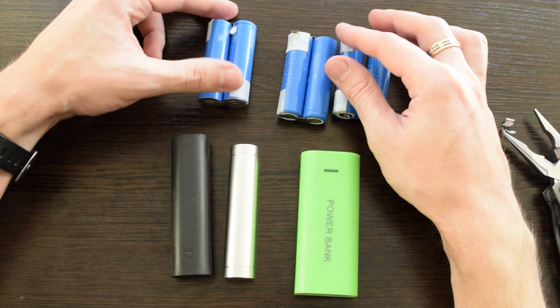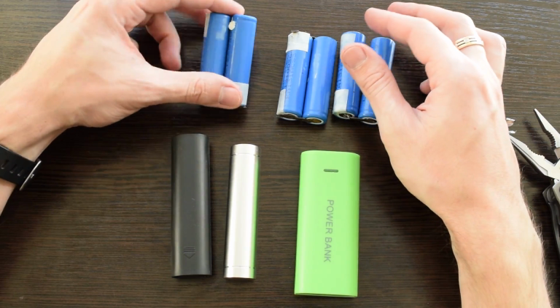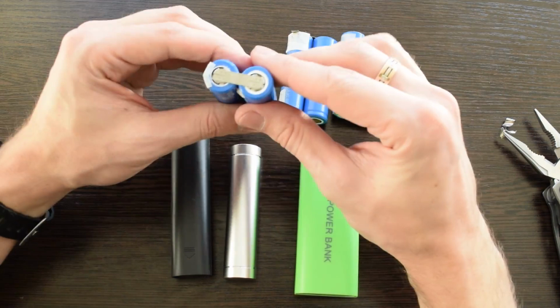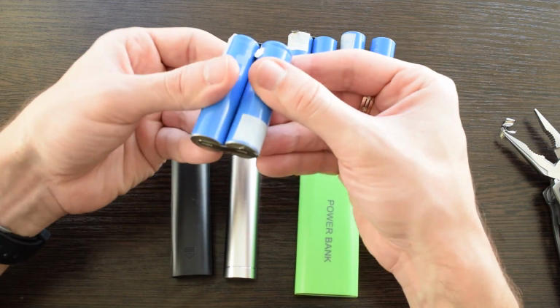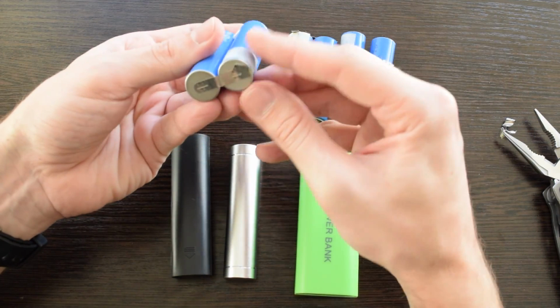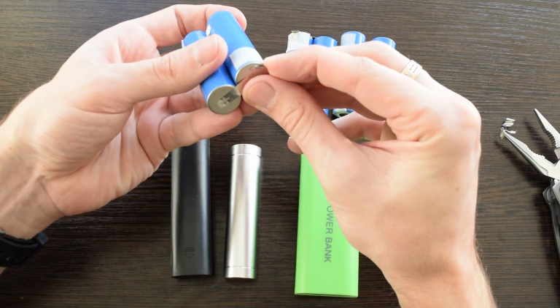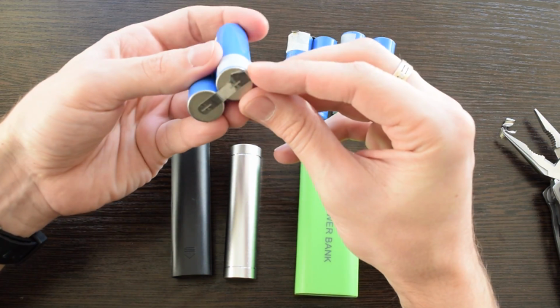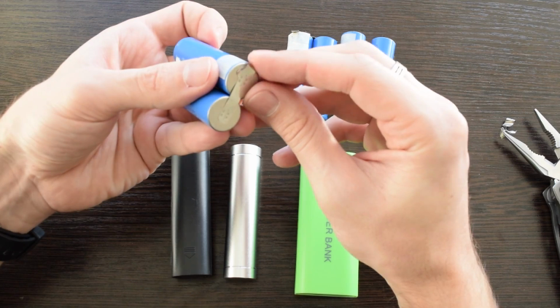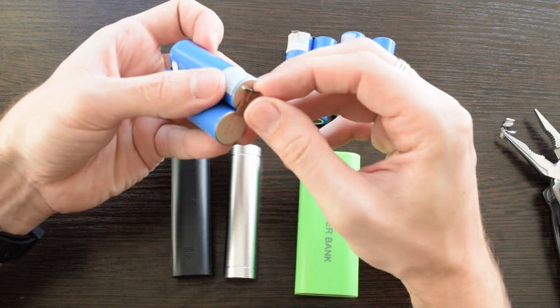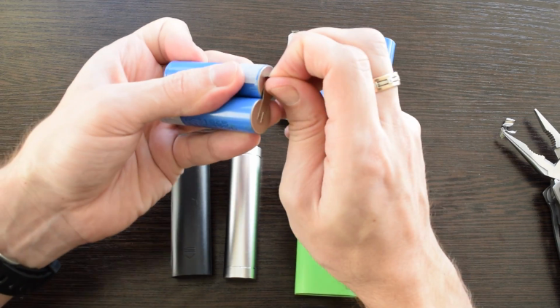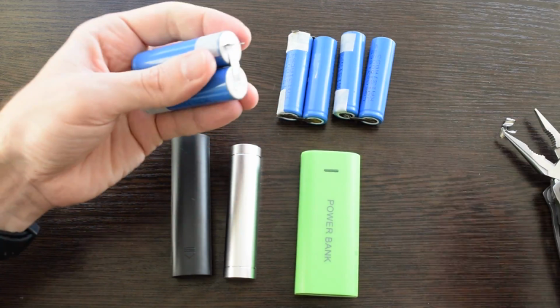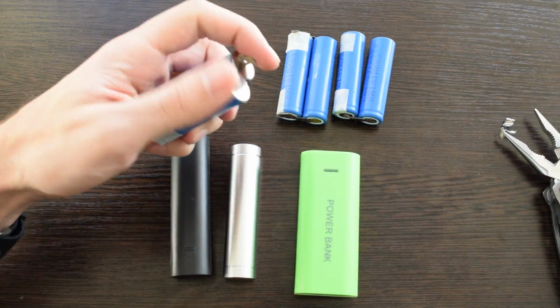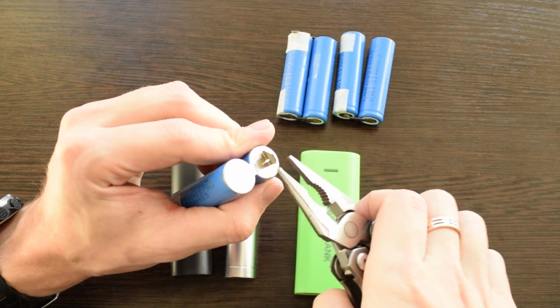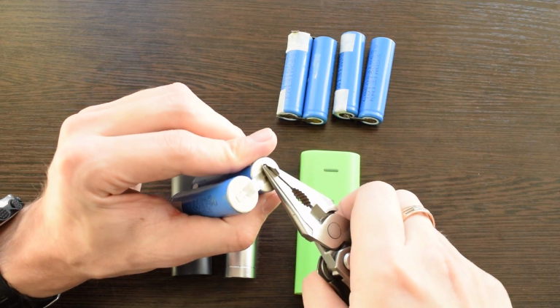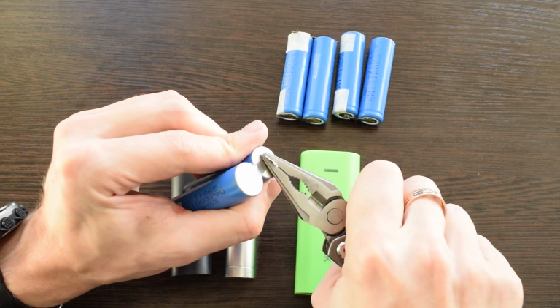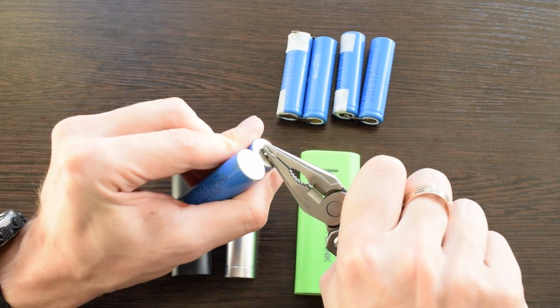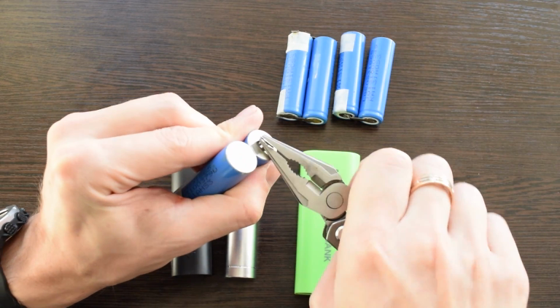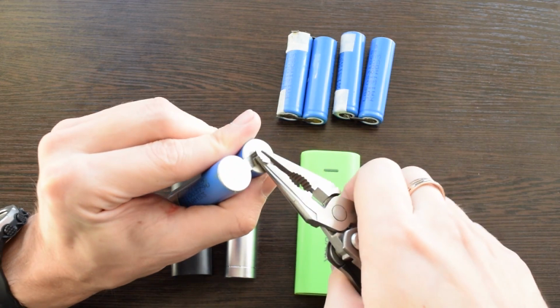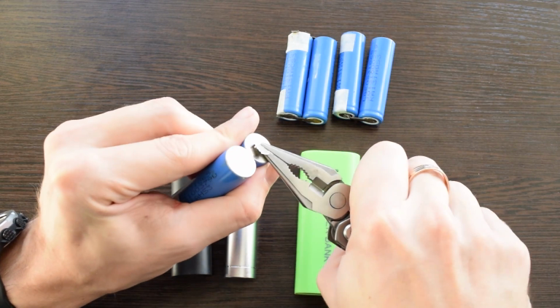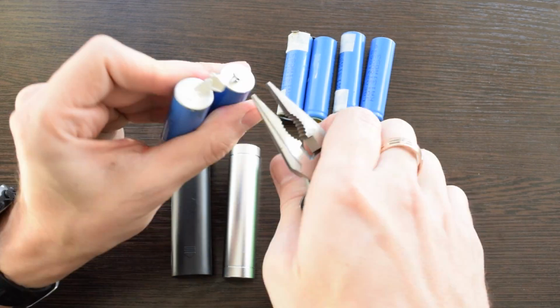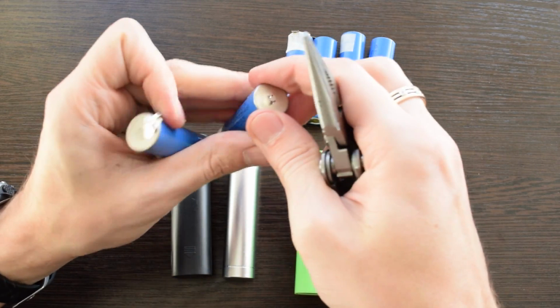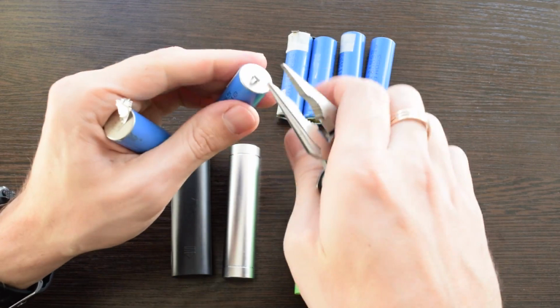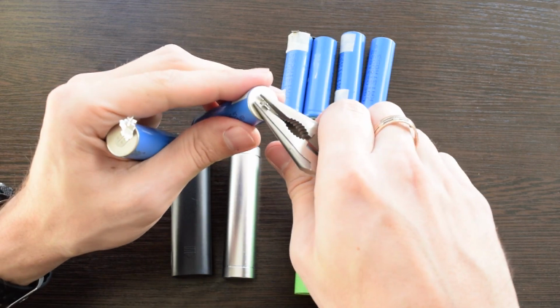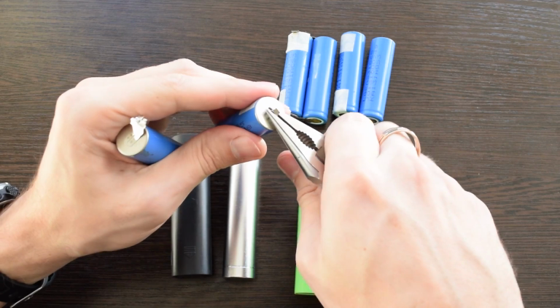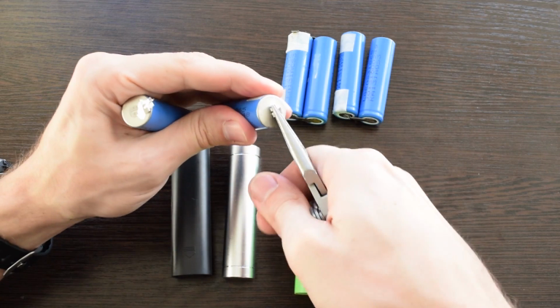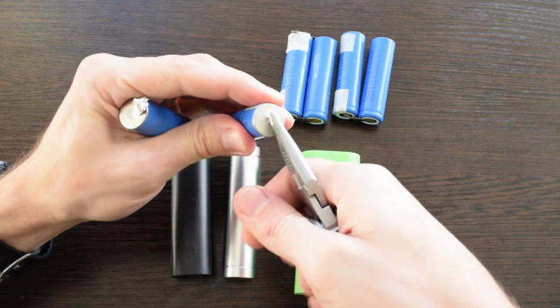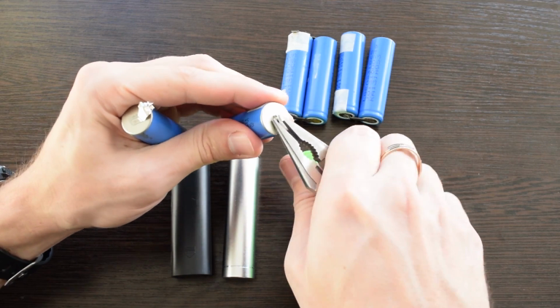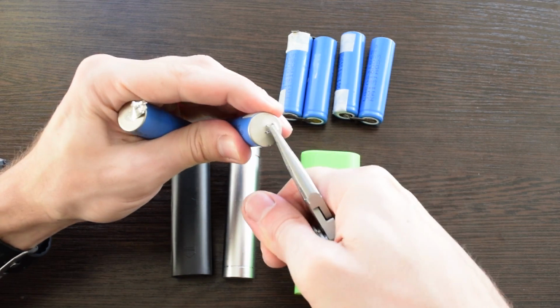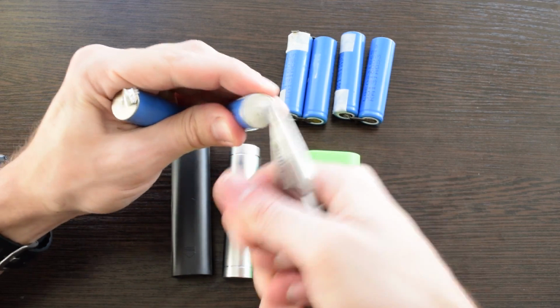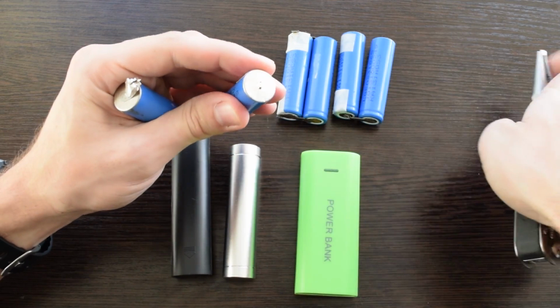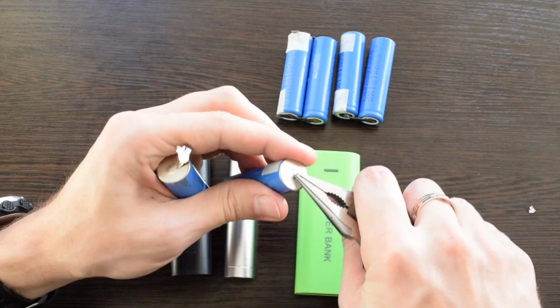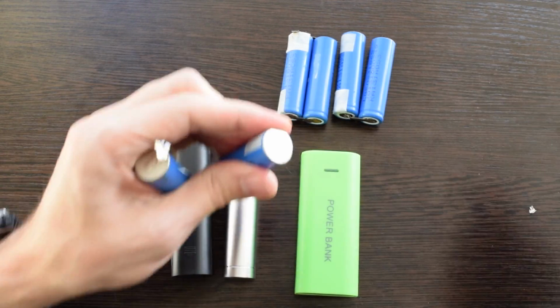Finally, let's test the small power banks. Using pliers or tweezers, remove the ribbon cable. Then insert the battery with correct polarity and close the lid.